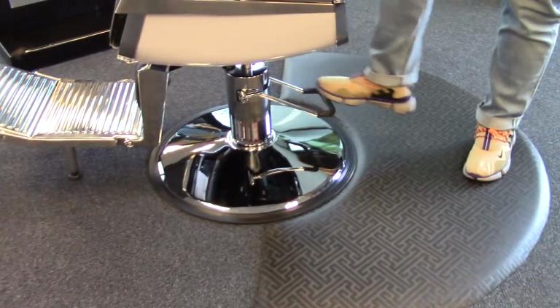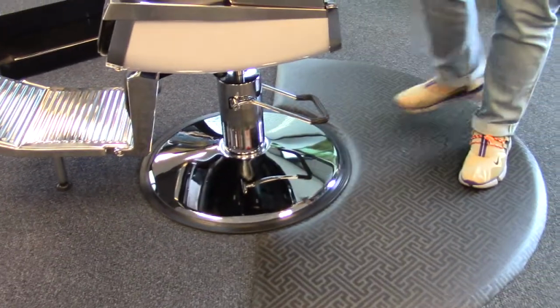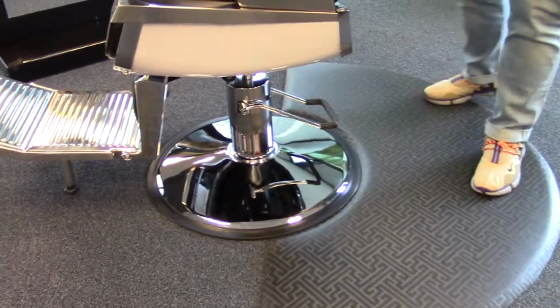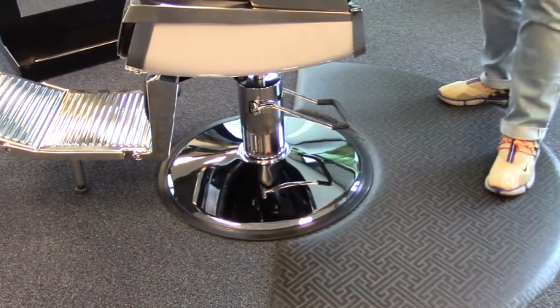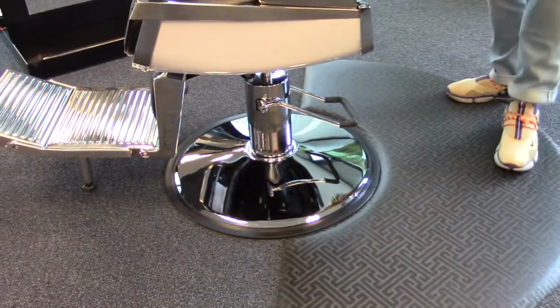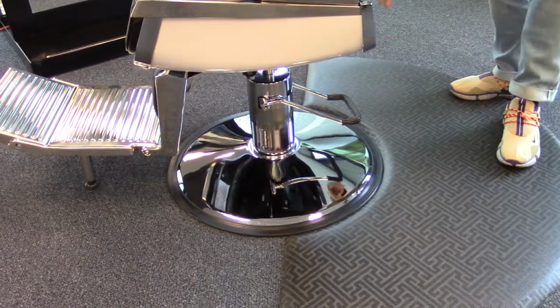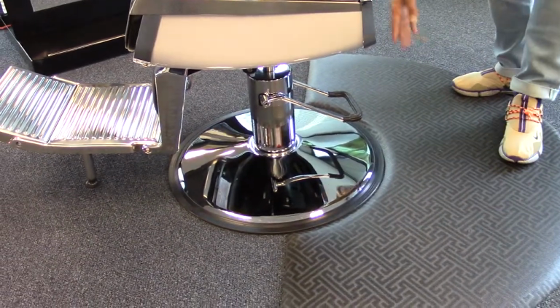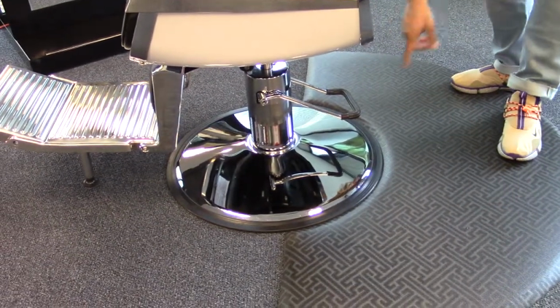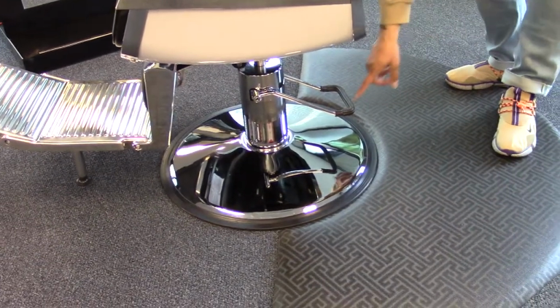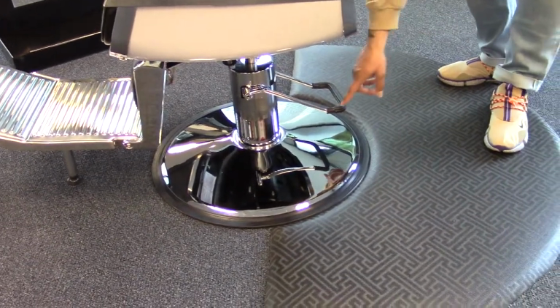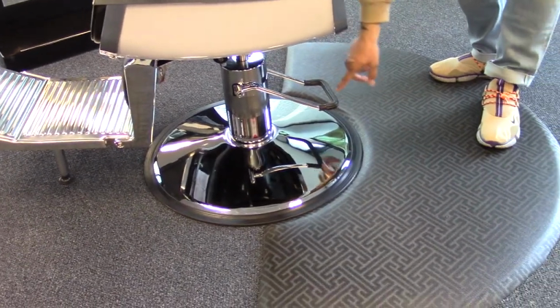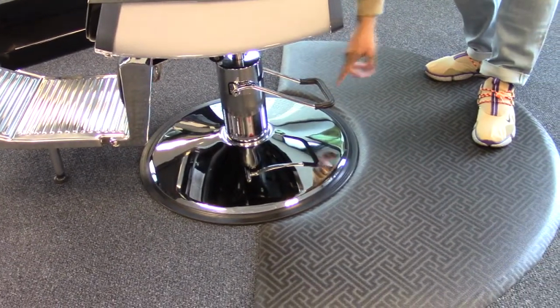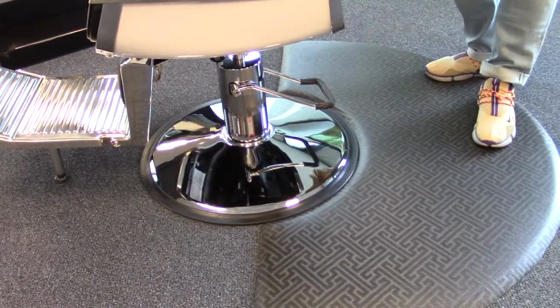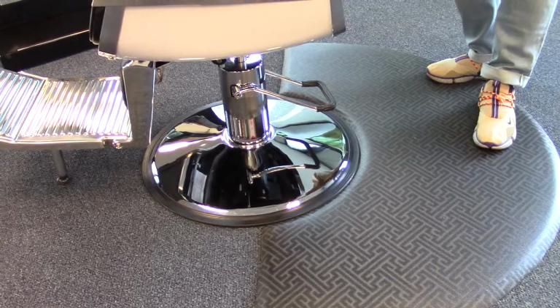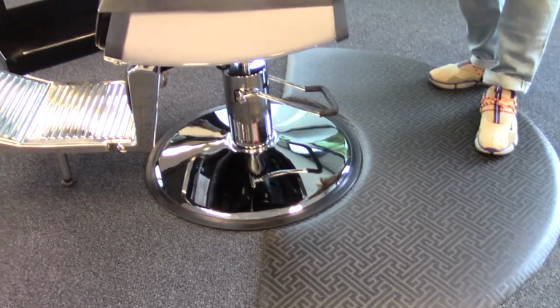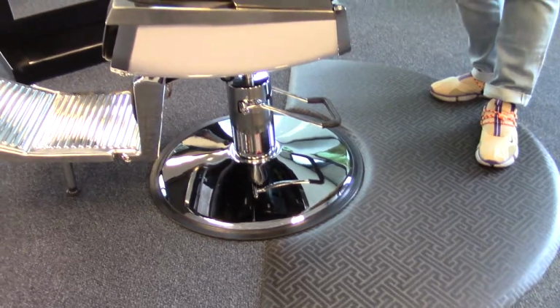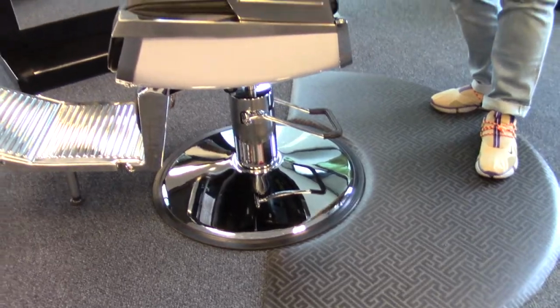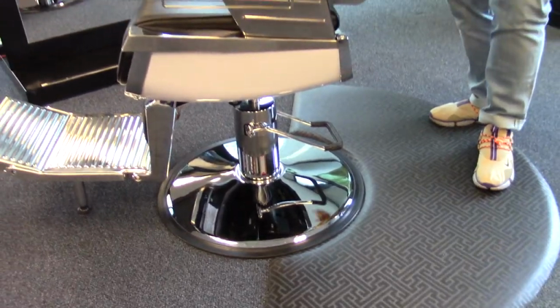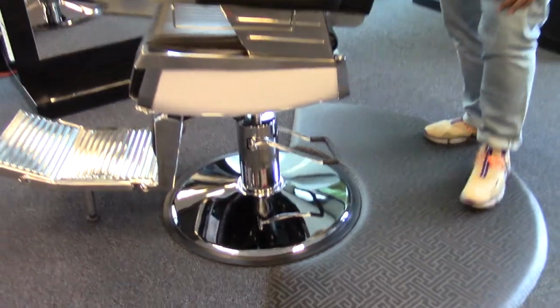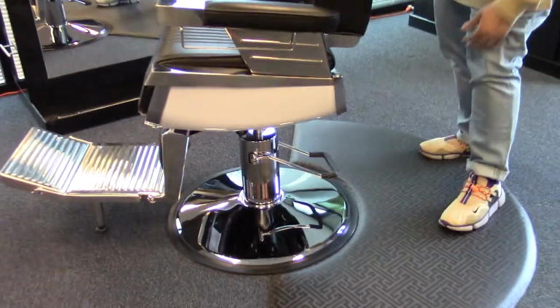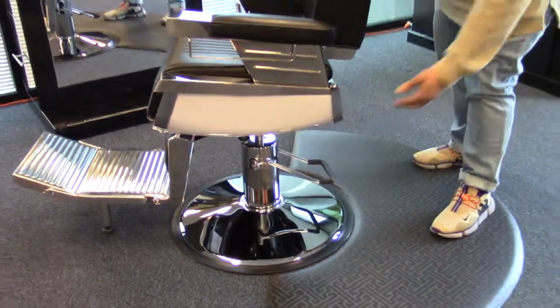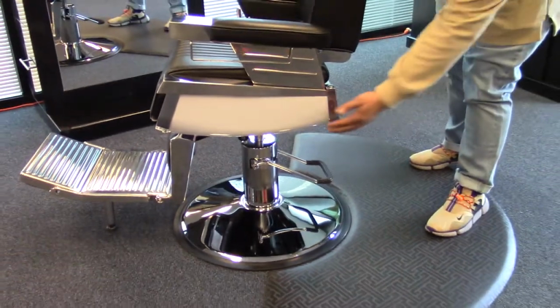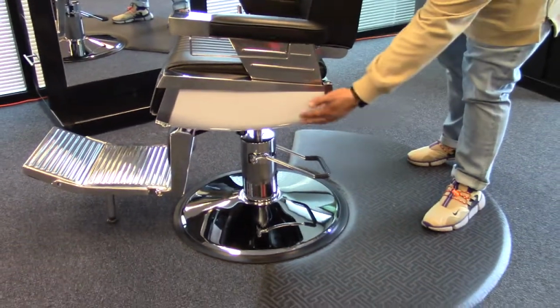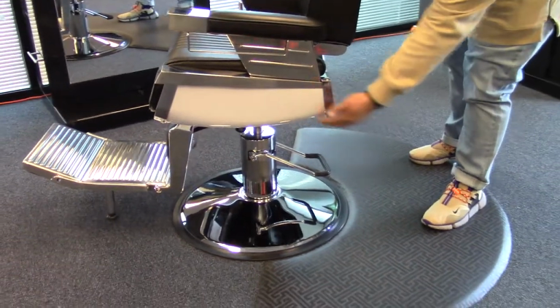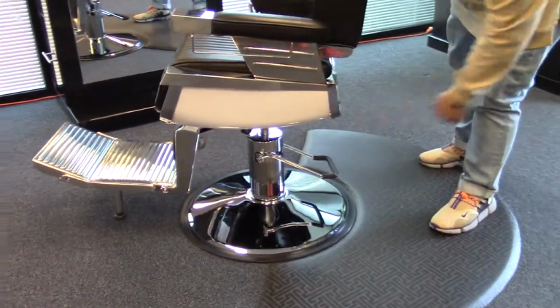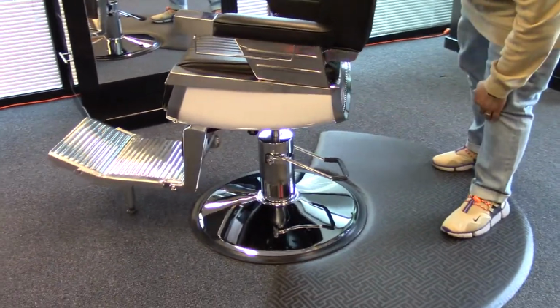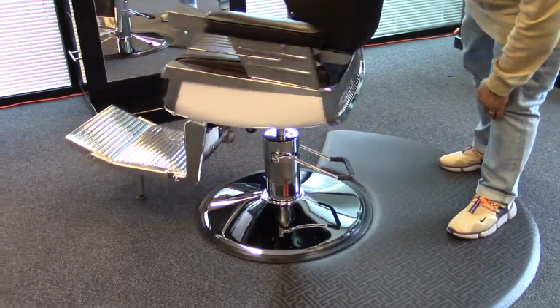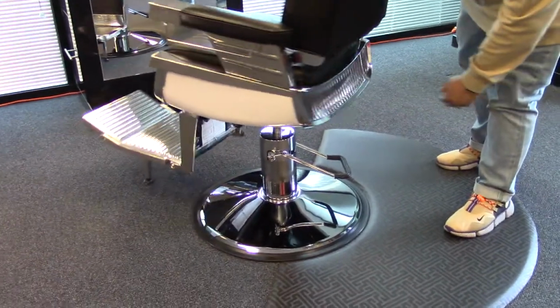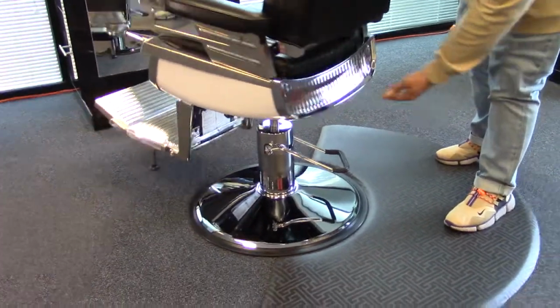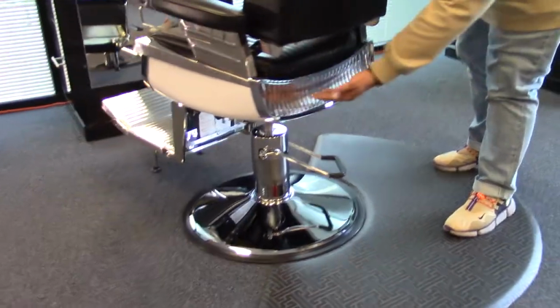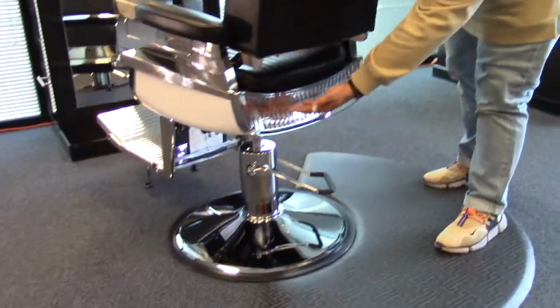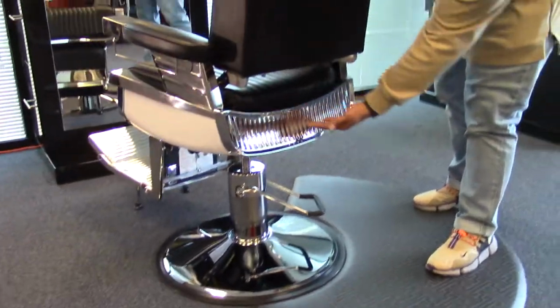You also have a U-shaped black rubber foot pedal here, white sides, and chrome plated back.